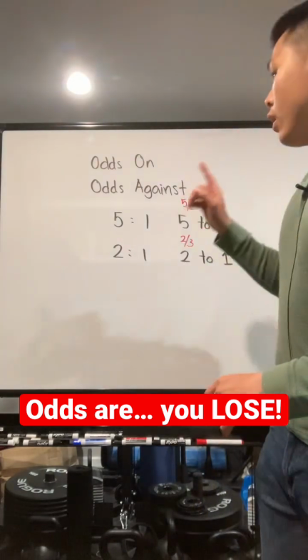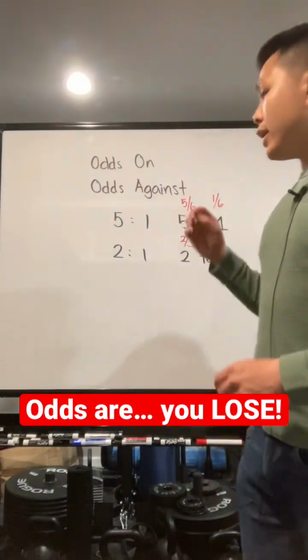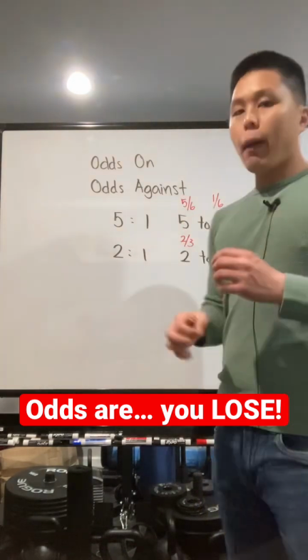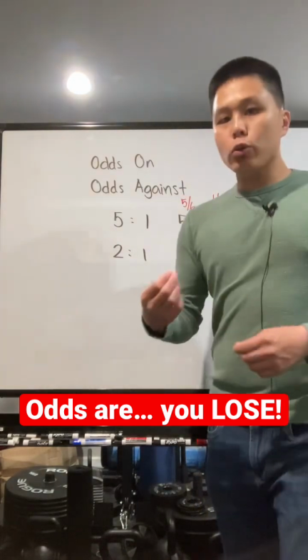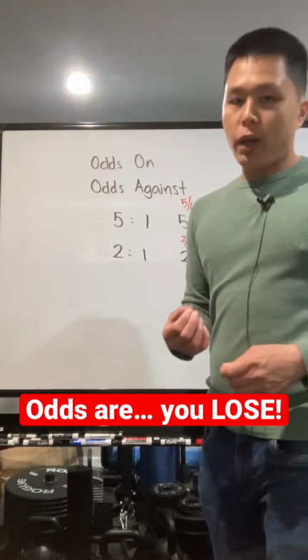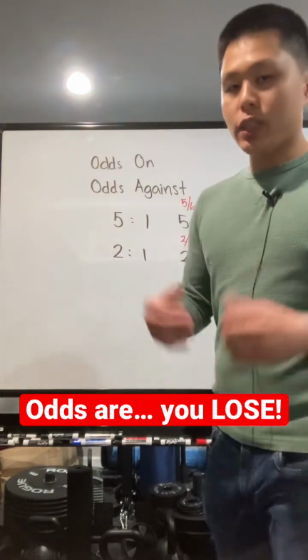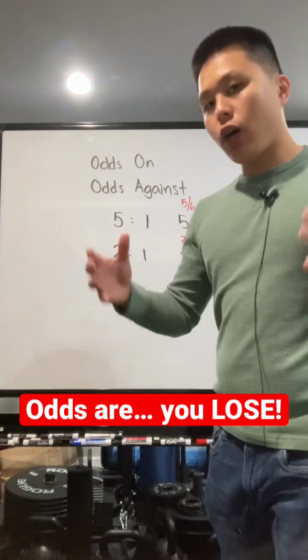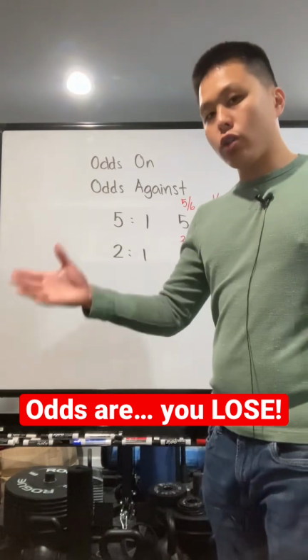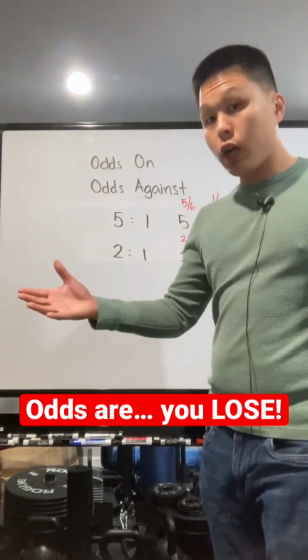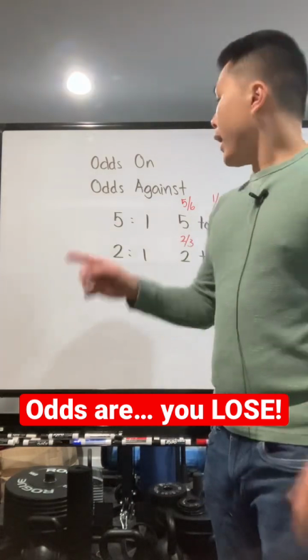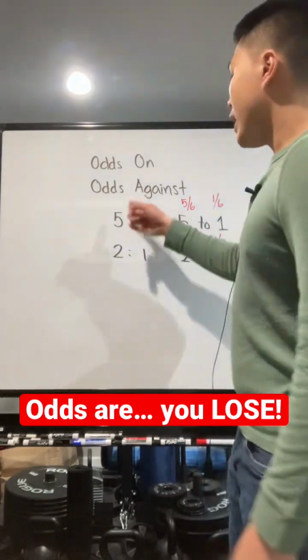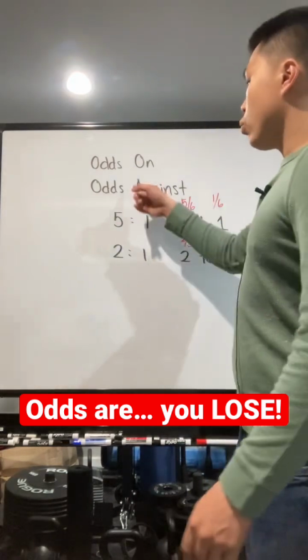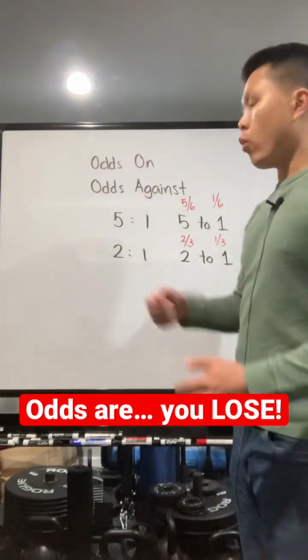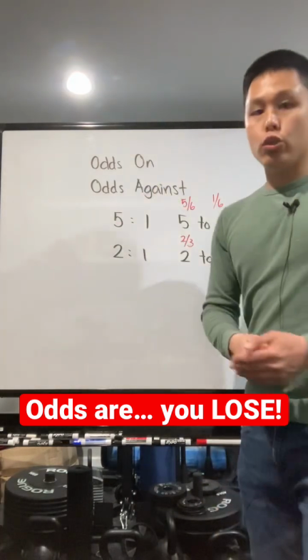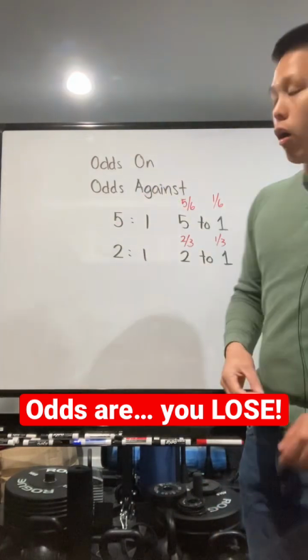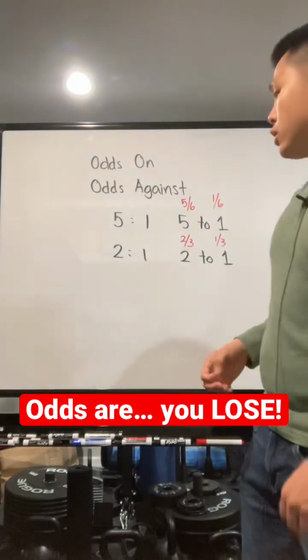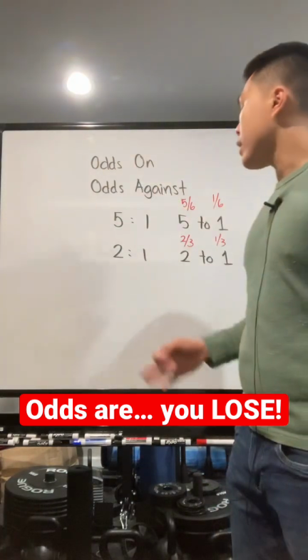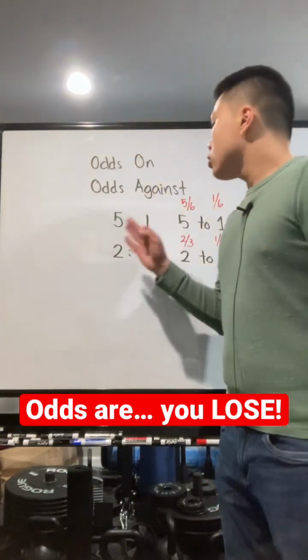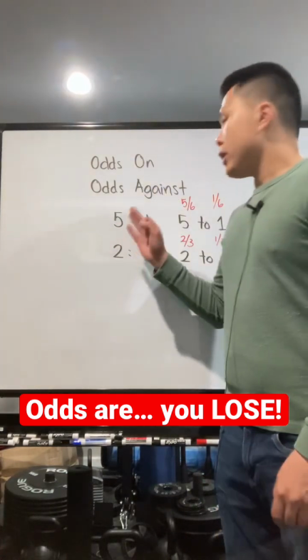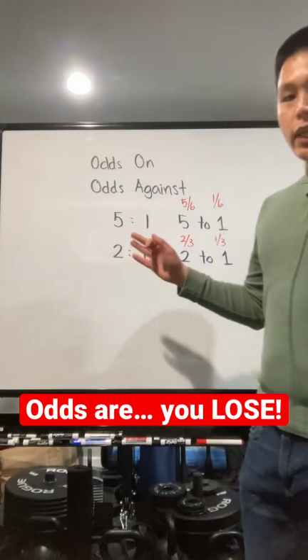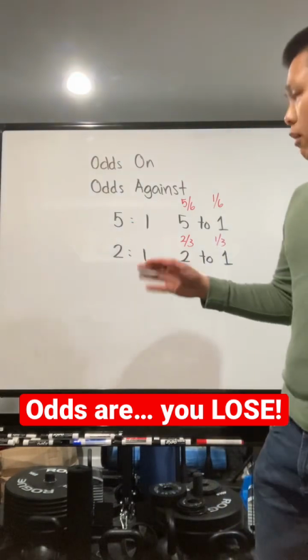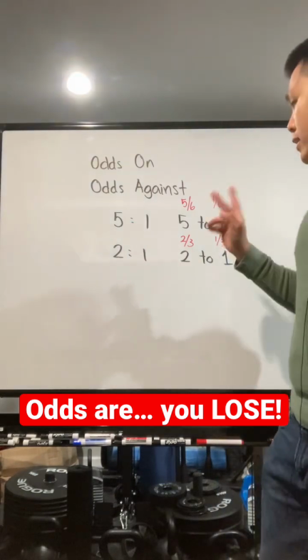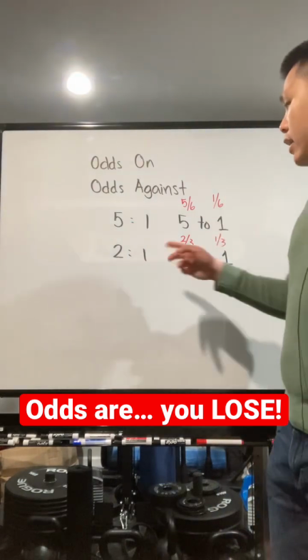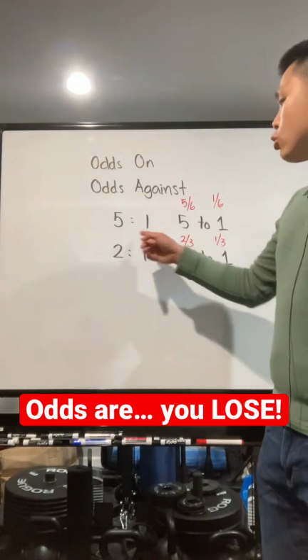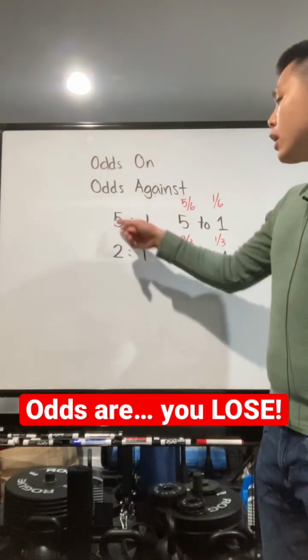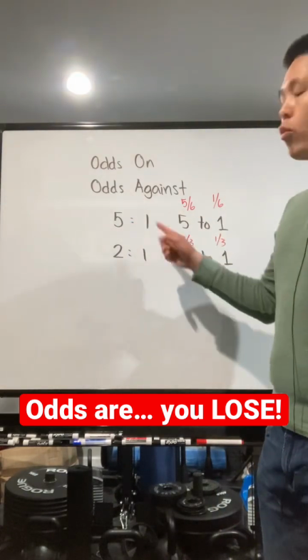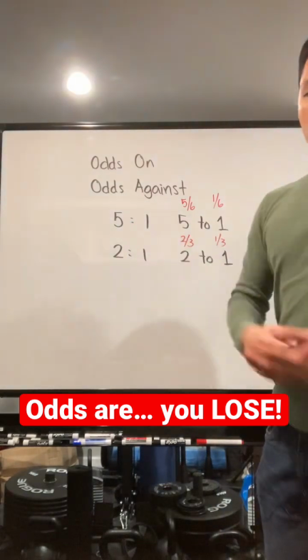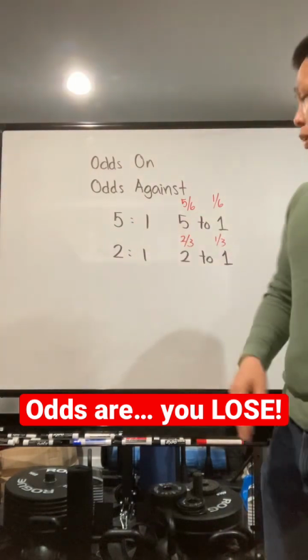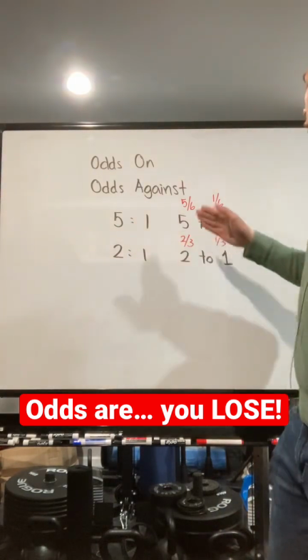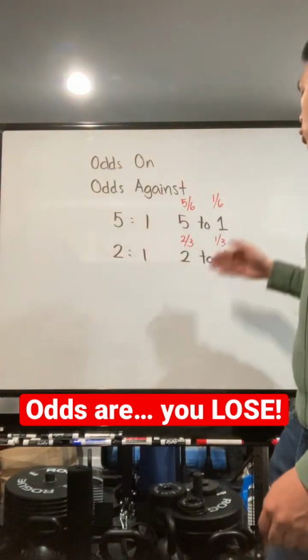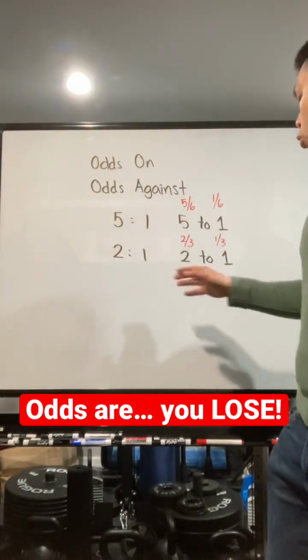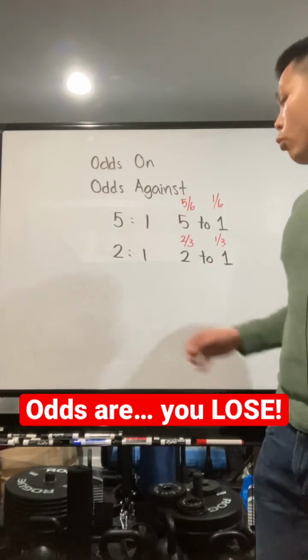They use ambiguous terminology like 'the odds are,' and you're not sure which one you are actually betting. So make sure you get that clarified. The second thing is to truly understand what the numbers mean — 5 to 1 or 2 to 1.